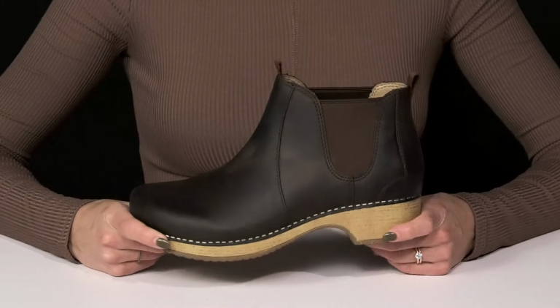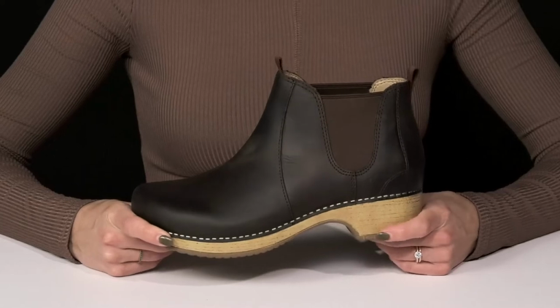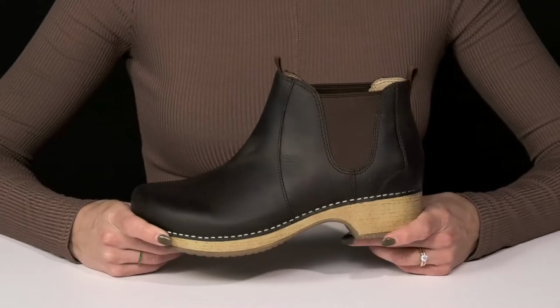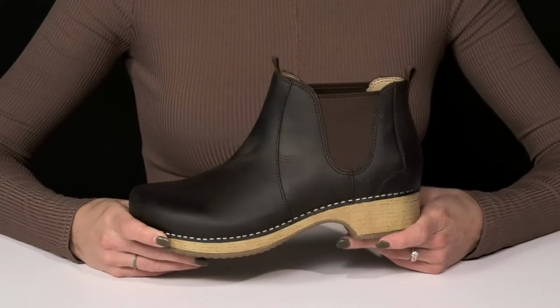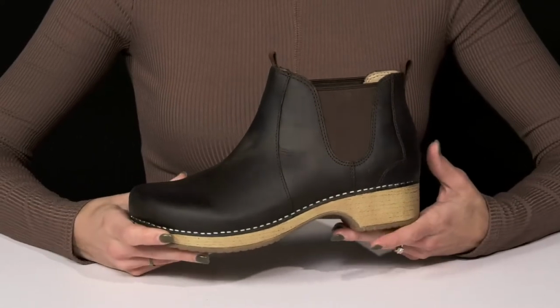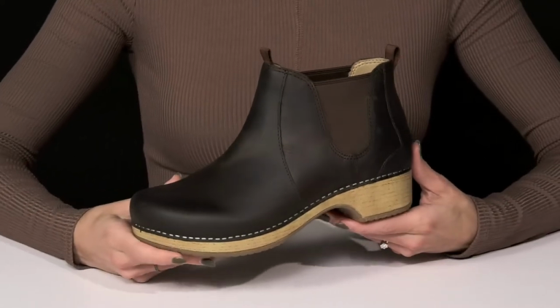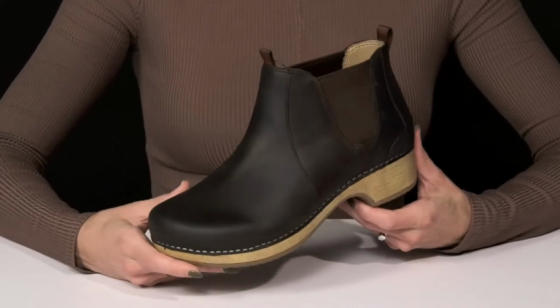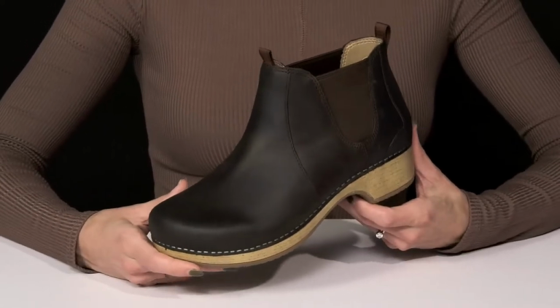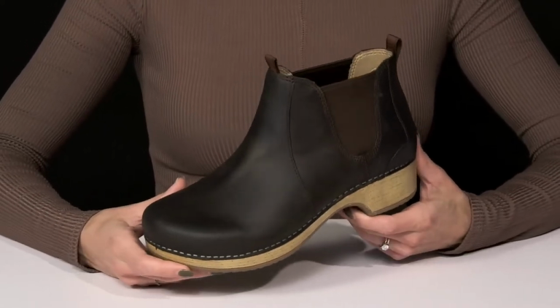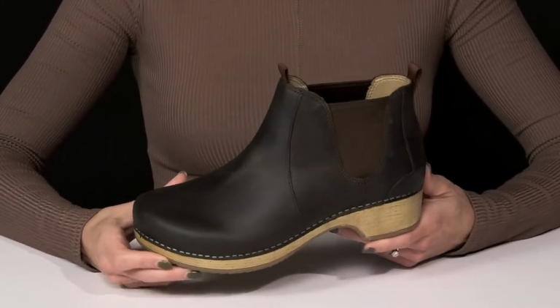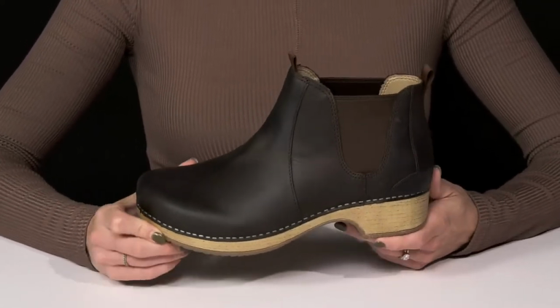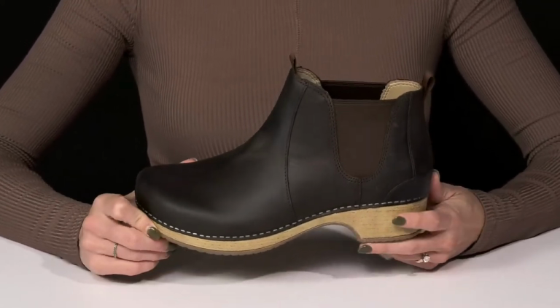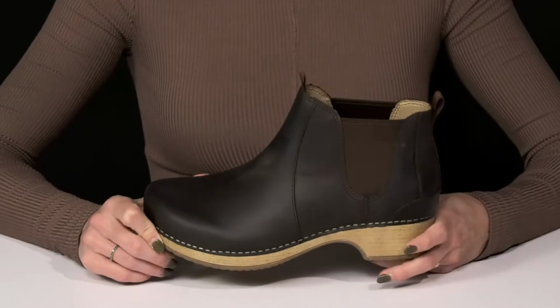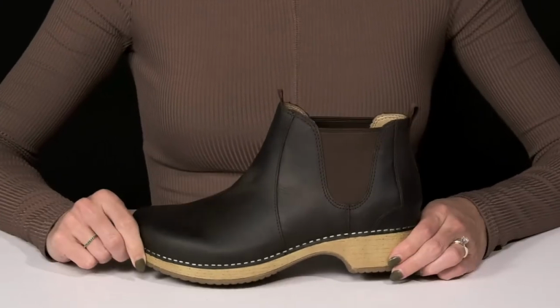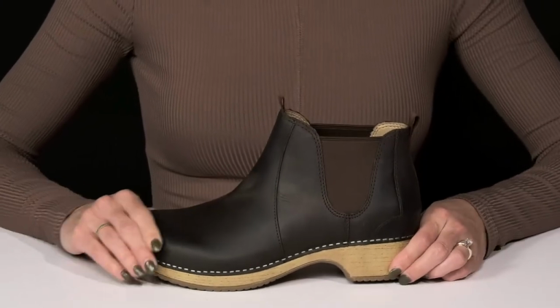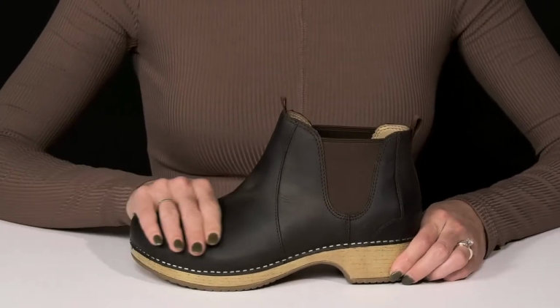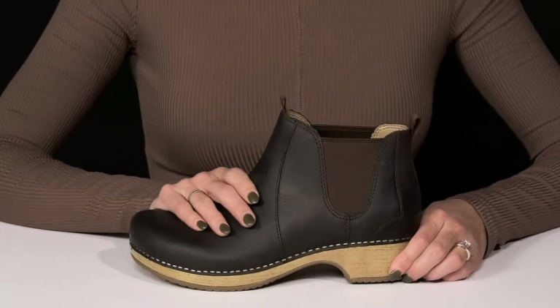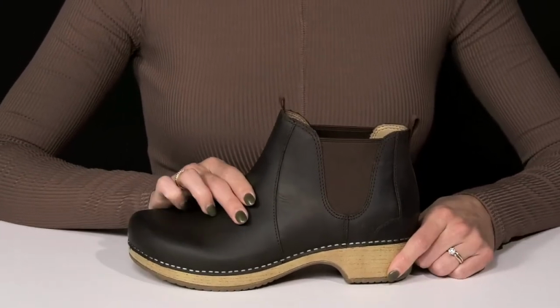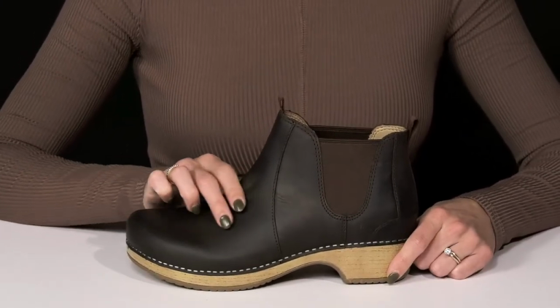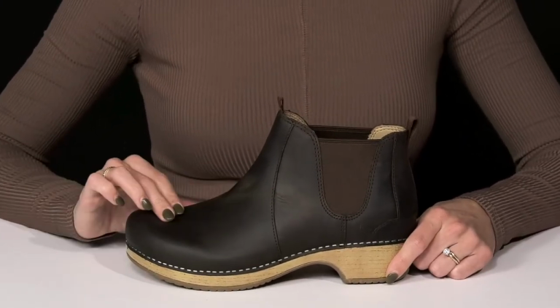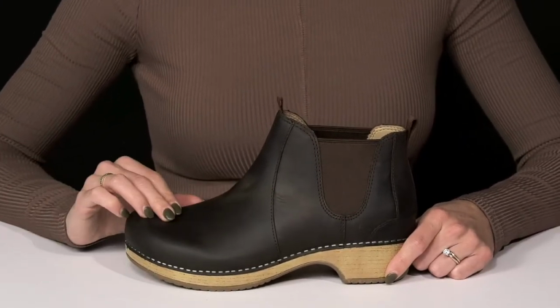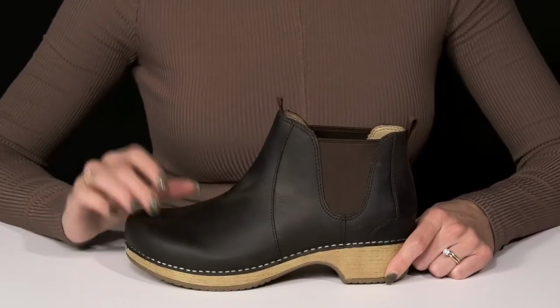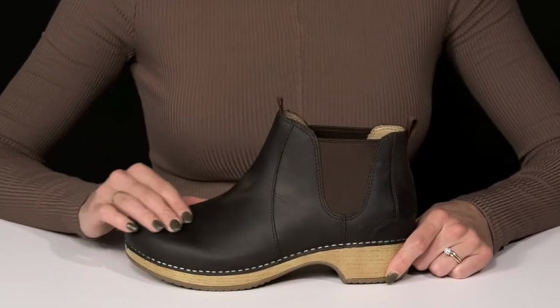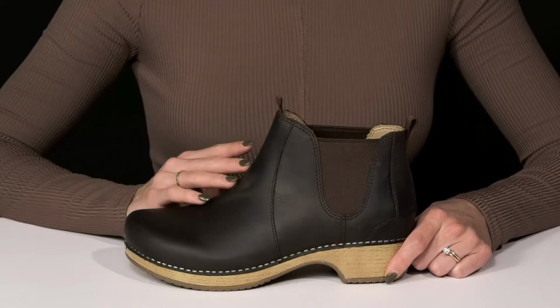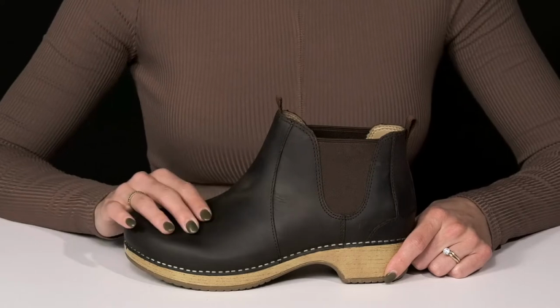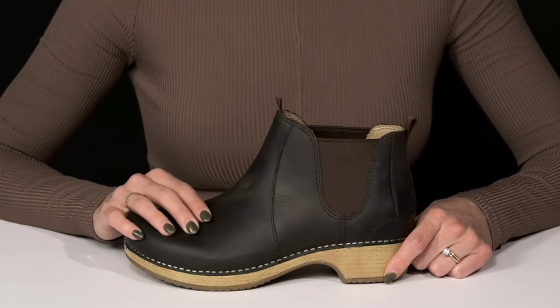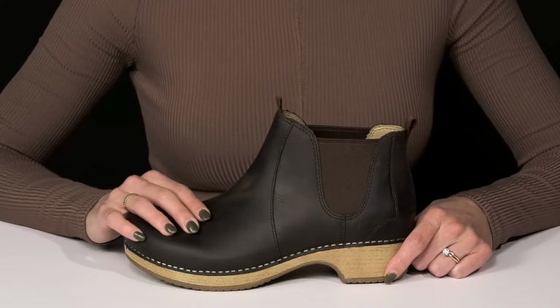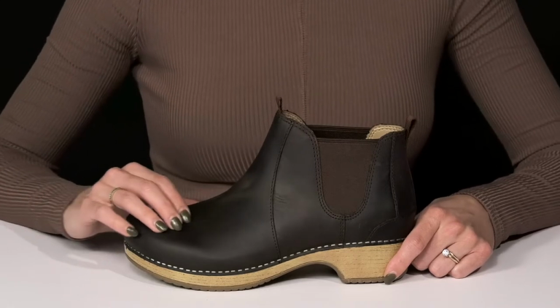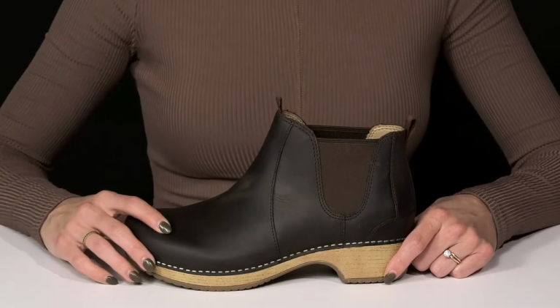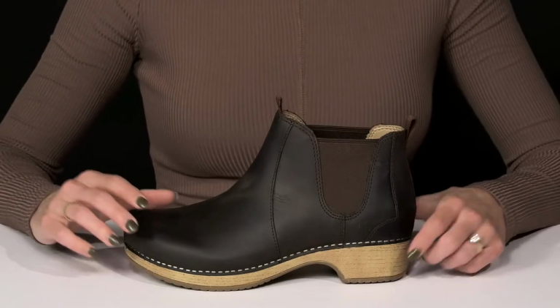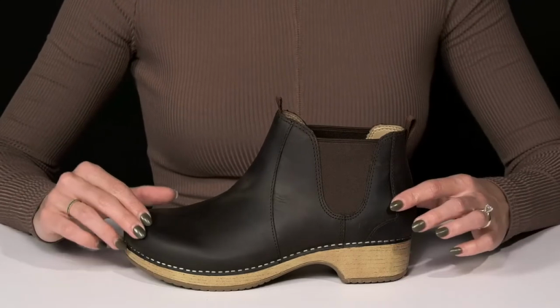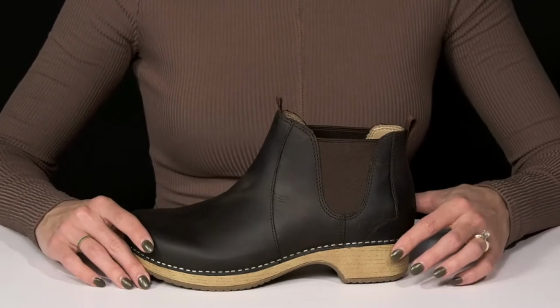Add to your fashionable wardrobe when you wear these Becca ankle boots from Danceco. These have a leather upper so they're going to last you so long, especially since they are Scotch Guard treated, so that's going to protect these from any stains.